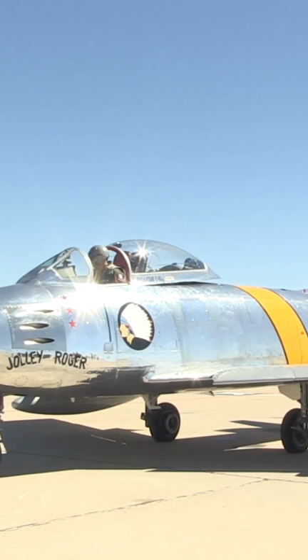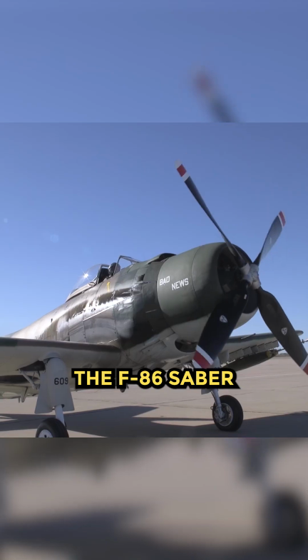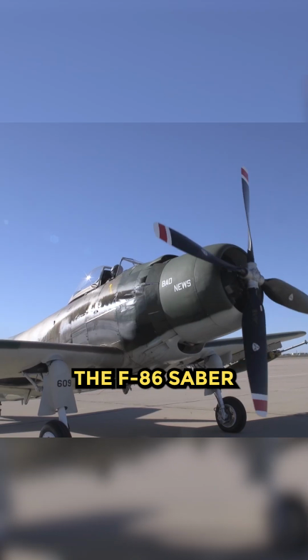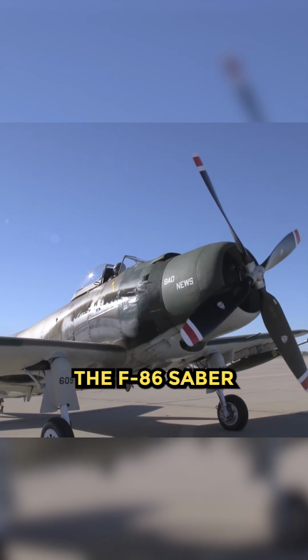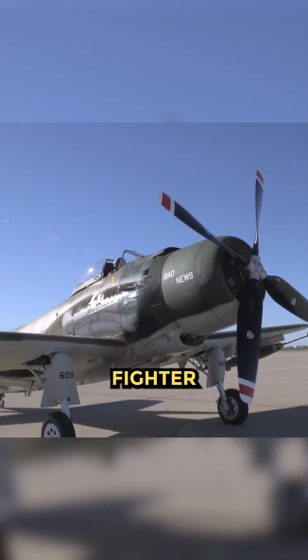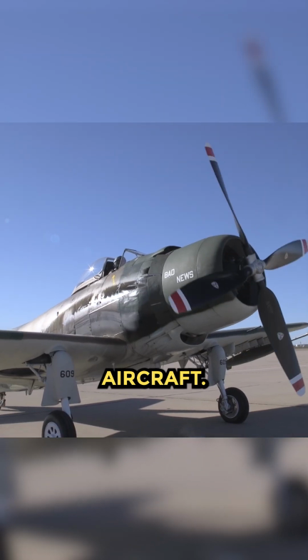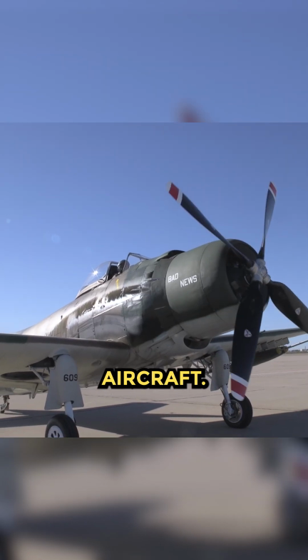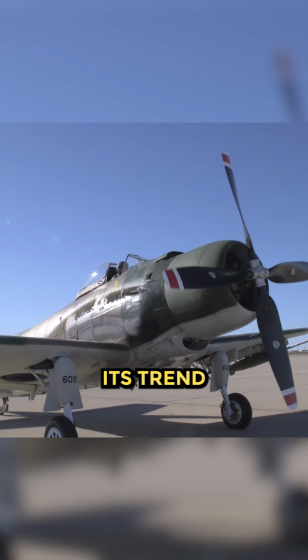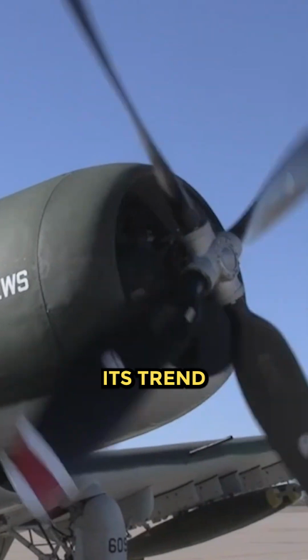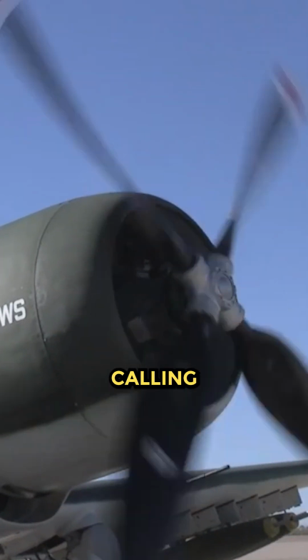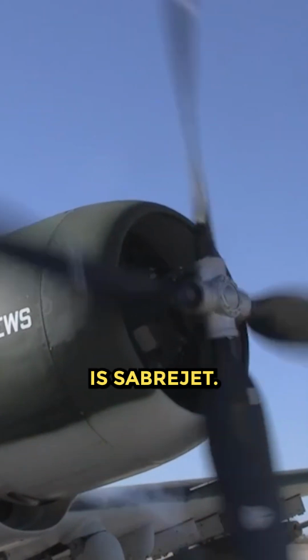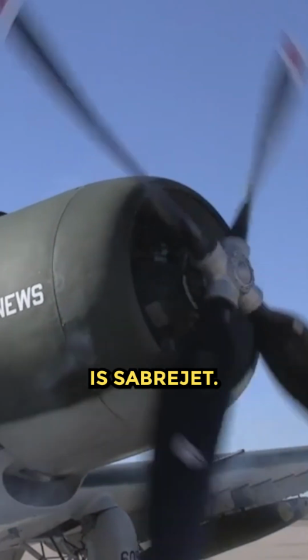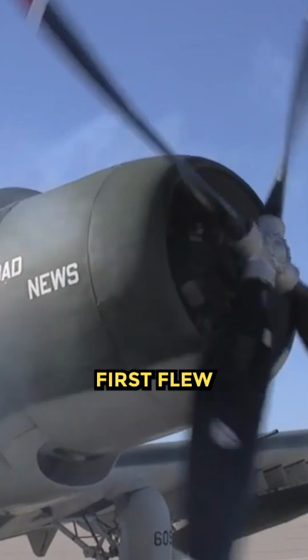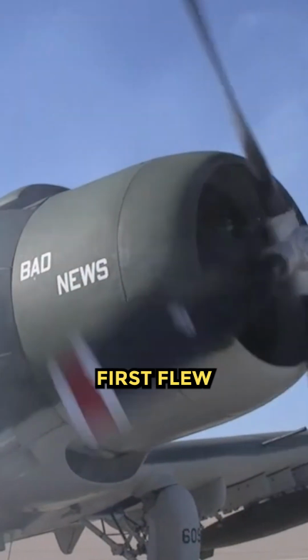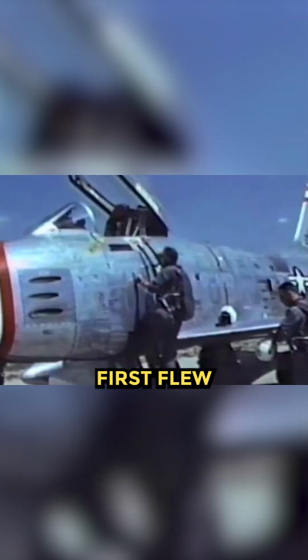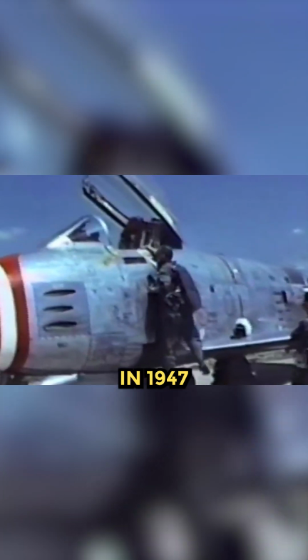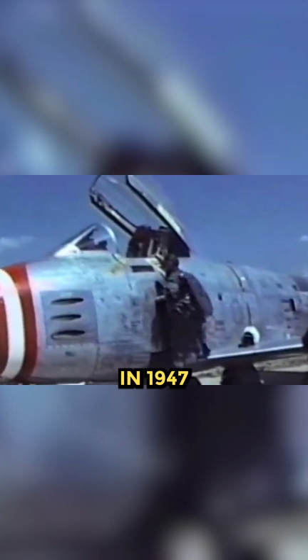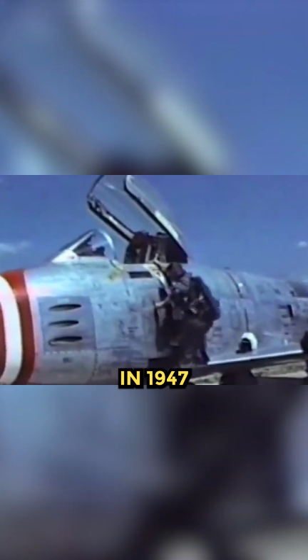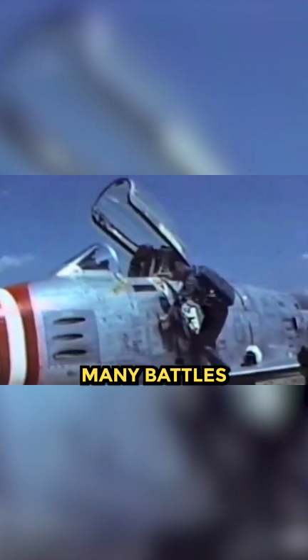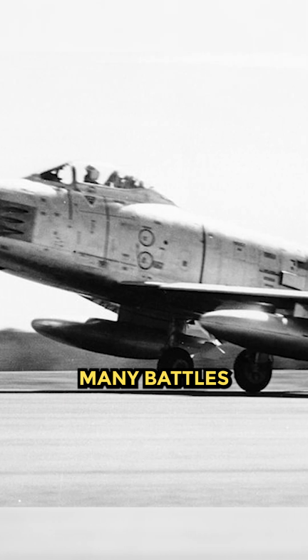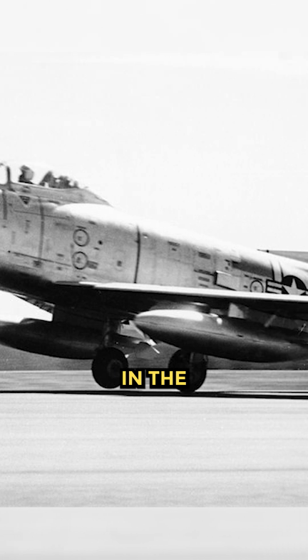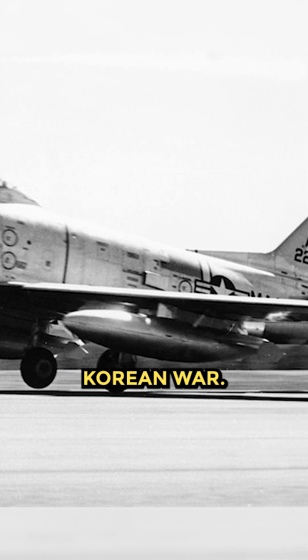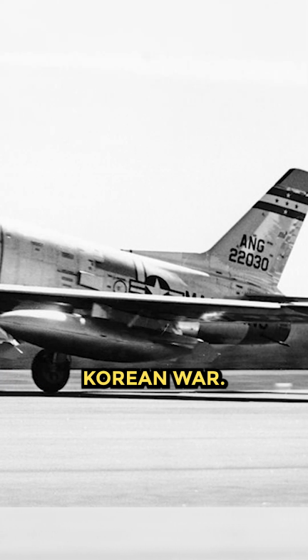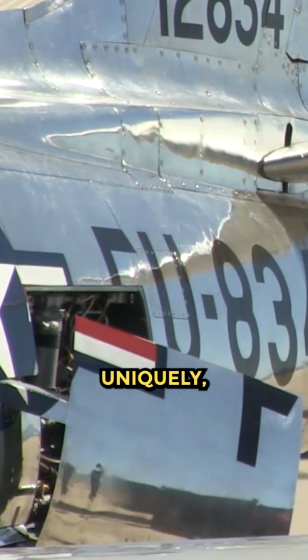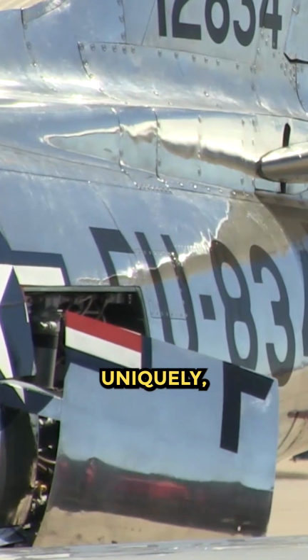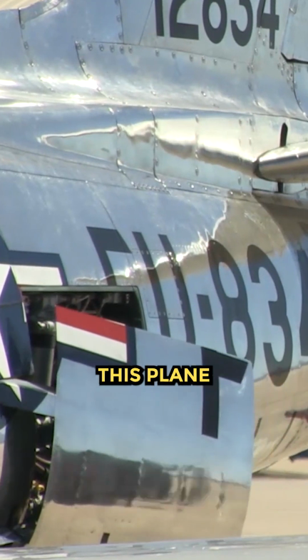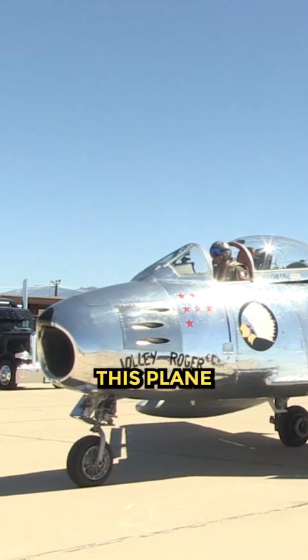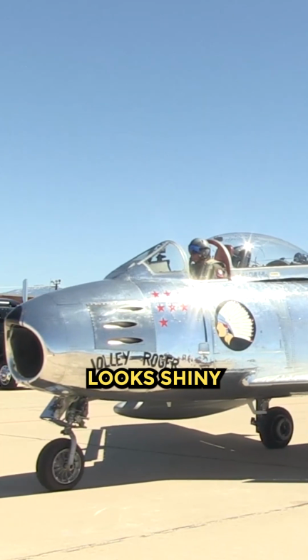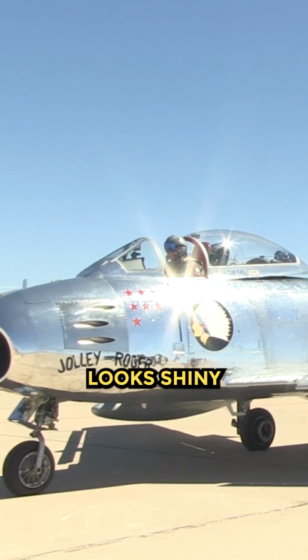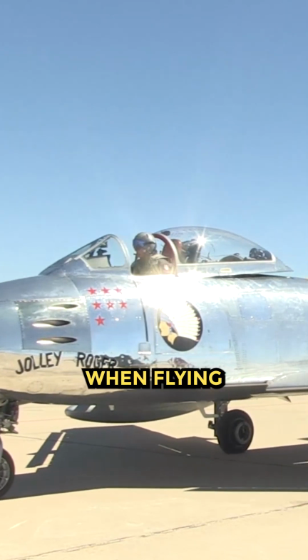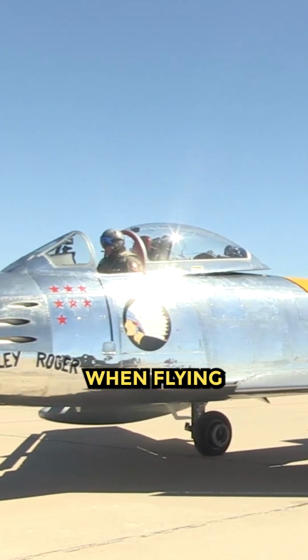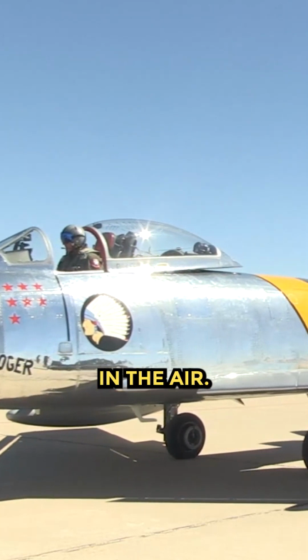The F-86 Sabre fighter aircraft — its trade name is Sabrejet. It first flew in 1947 and had many battles in the Korean War. Uniquely, this plane looks shiny when flying in the air.